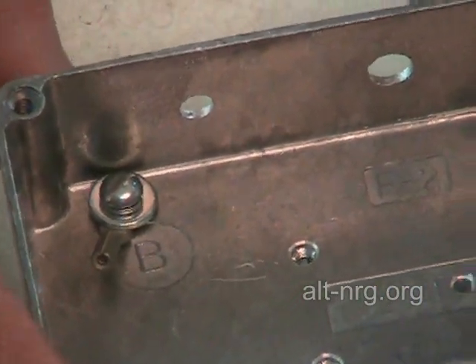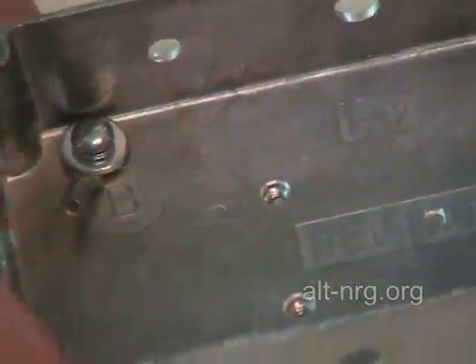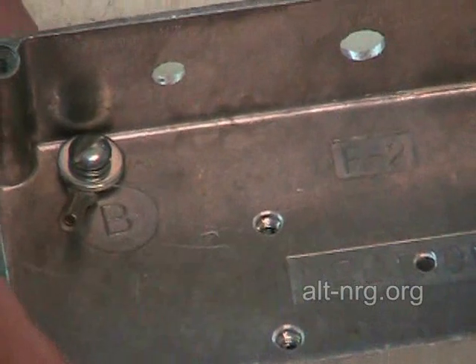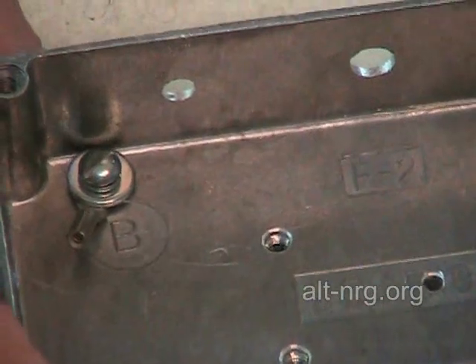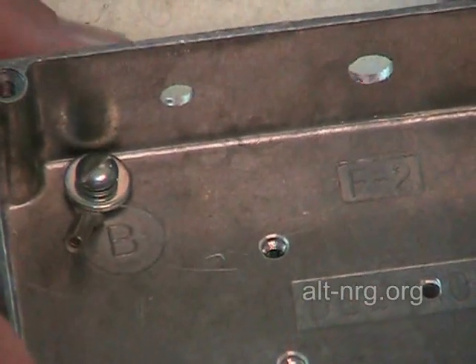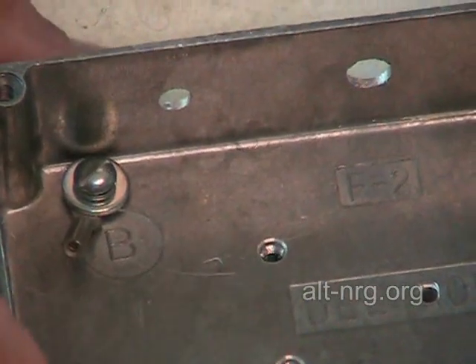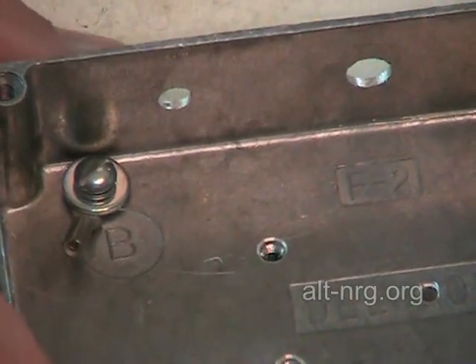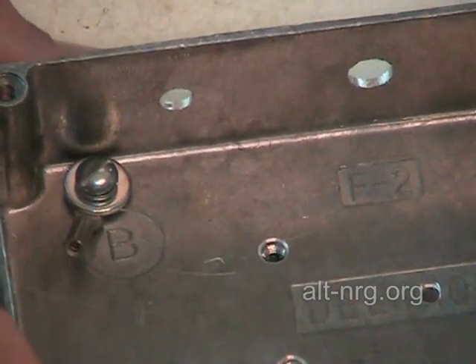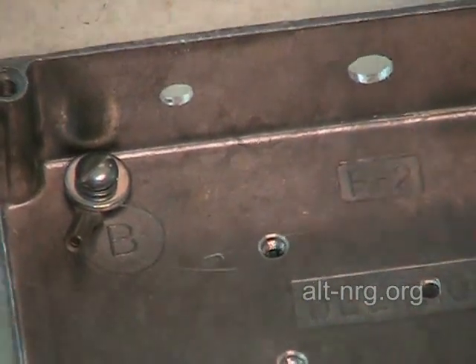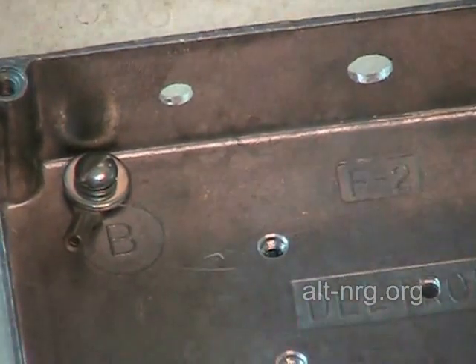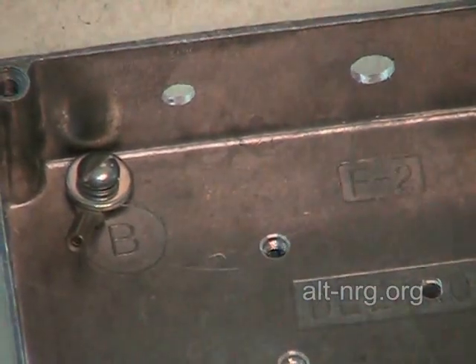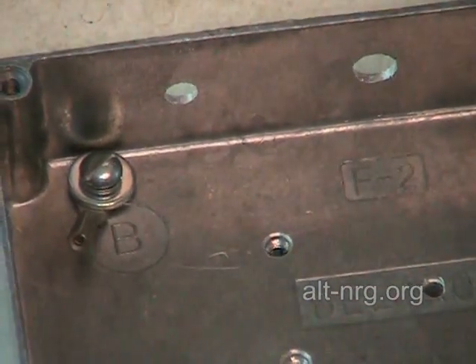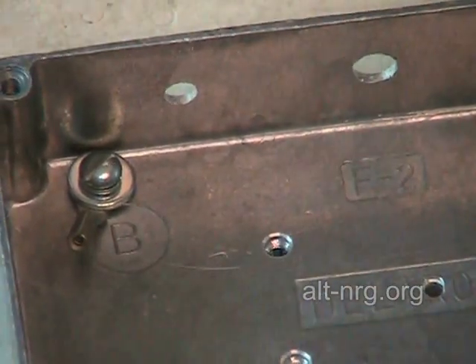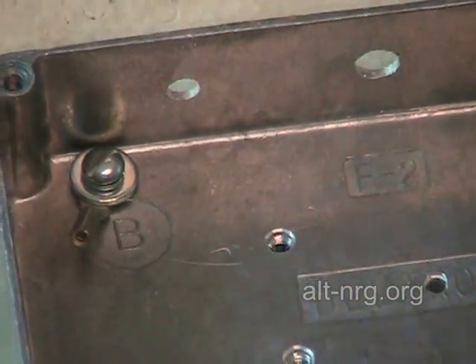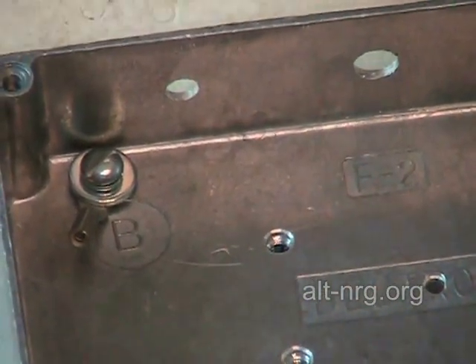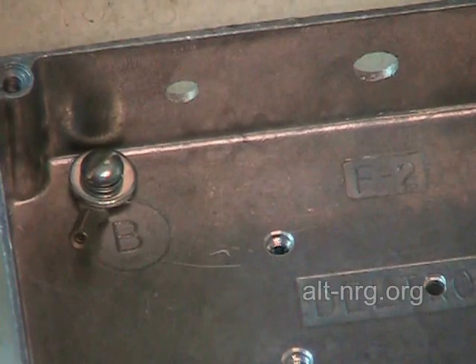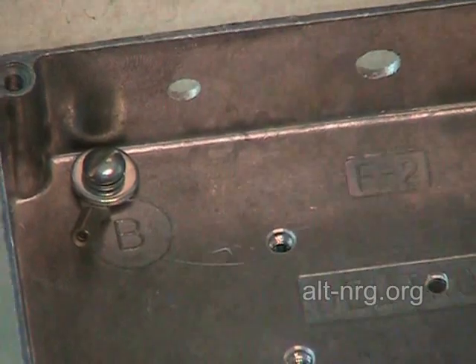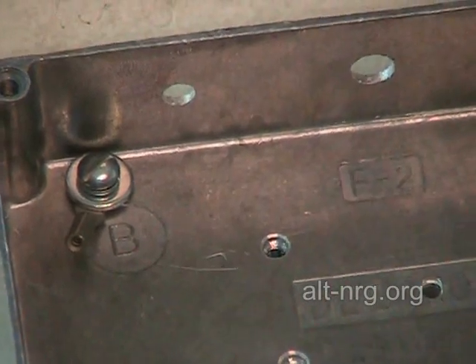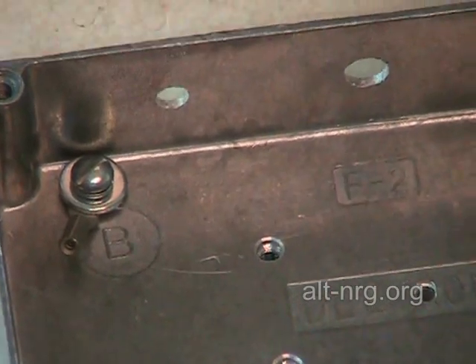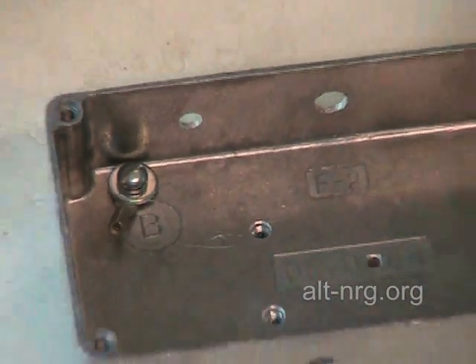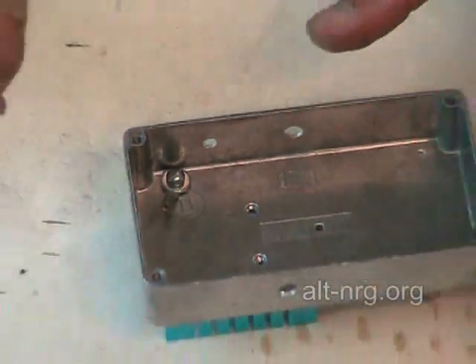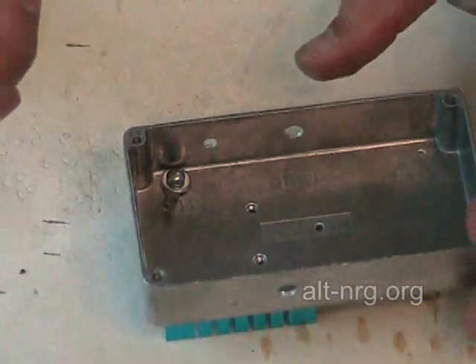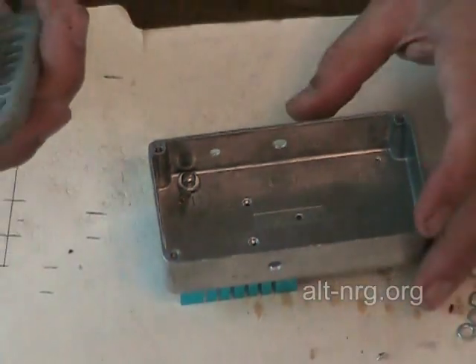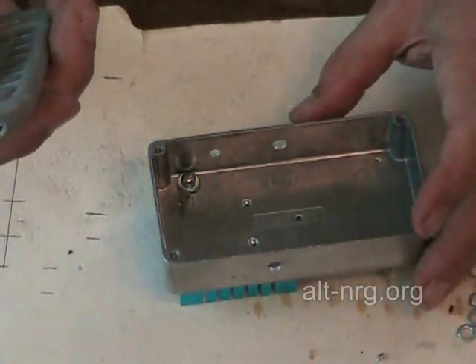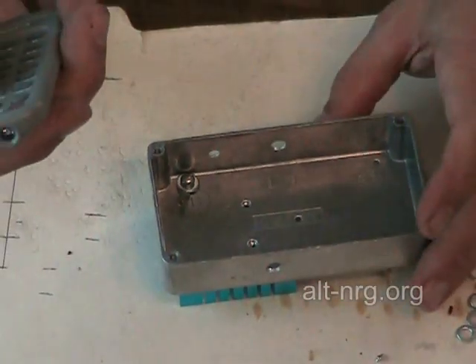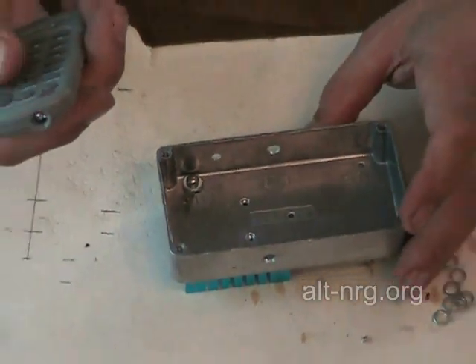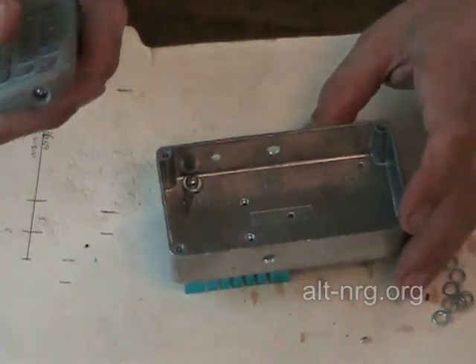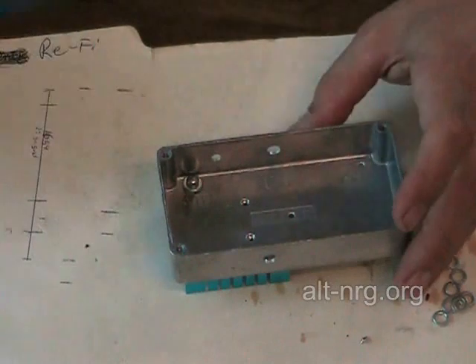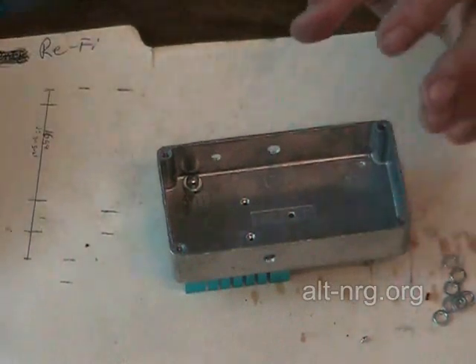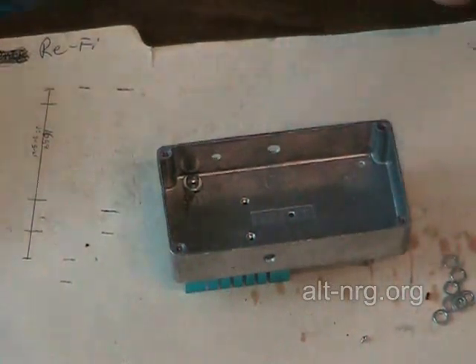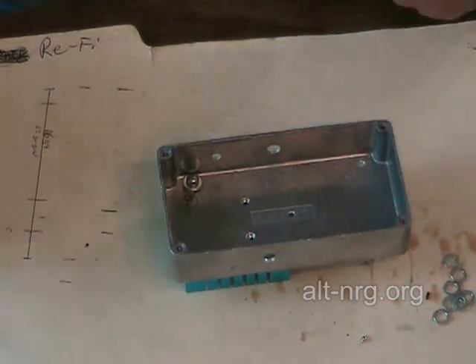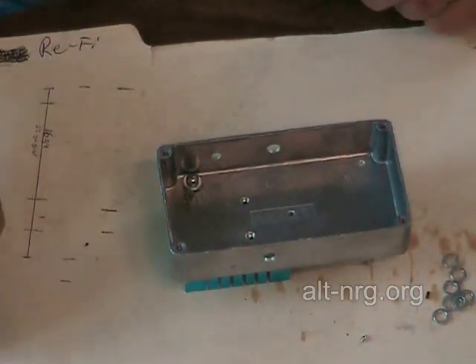The mechanical tolerances inside this case are very tight, and you have to be aware that there are certain procedures you will need to follow in order to fit everything in the case without short circuits.